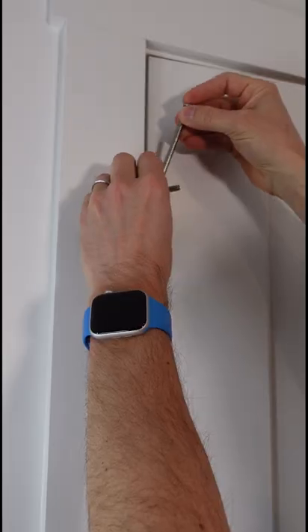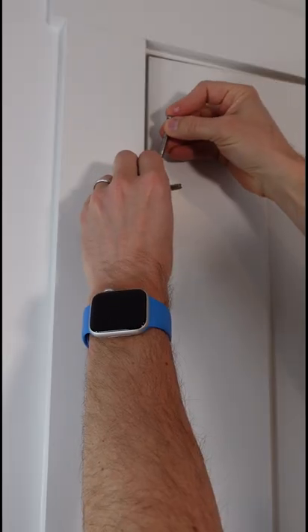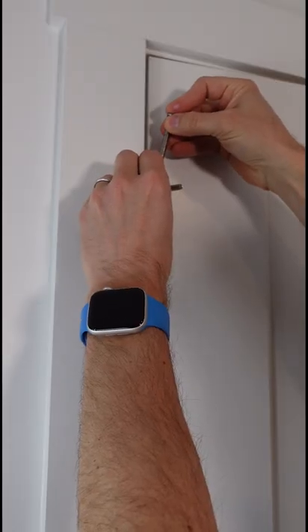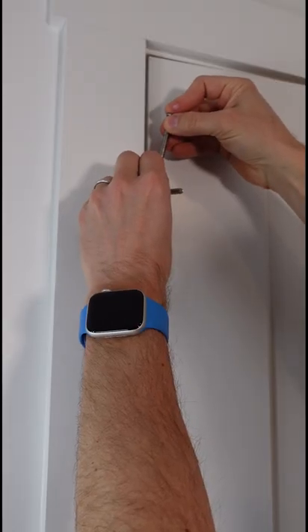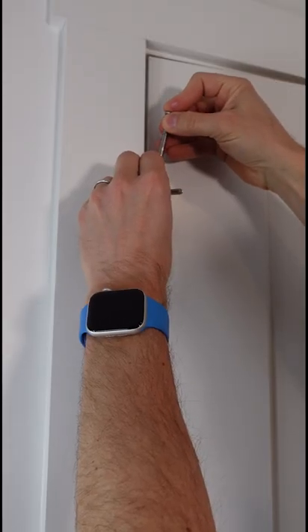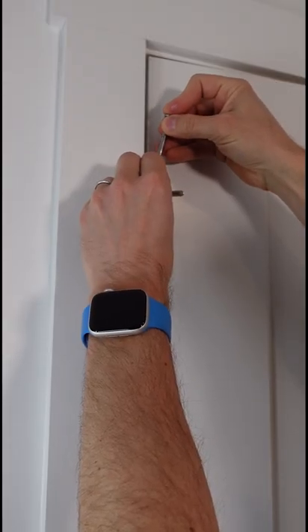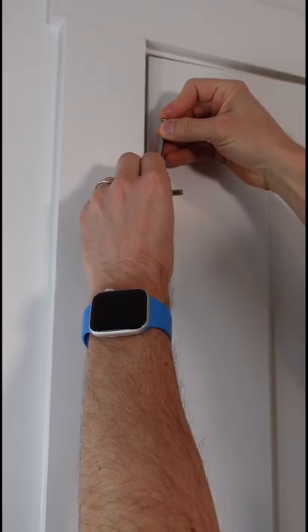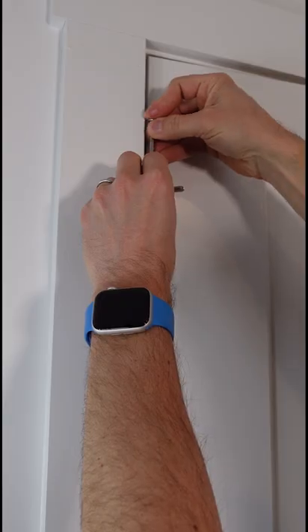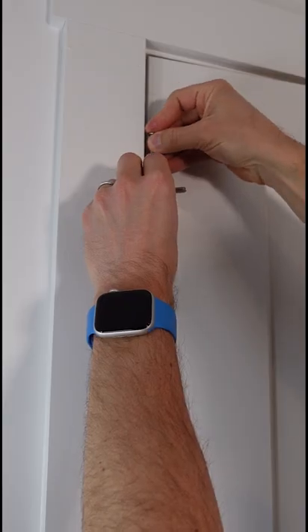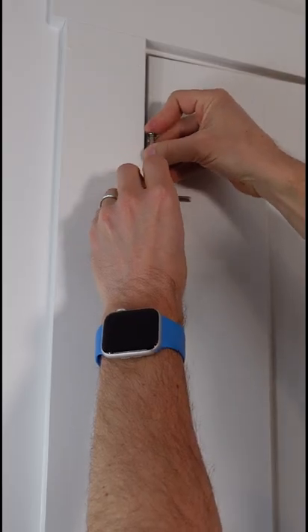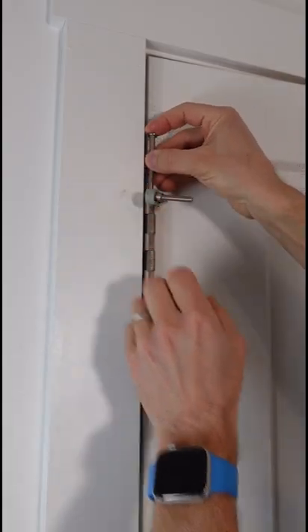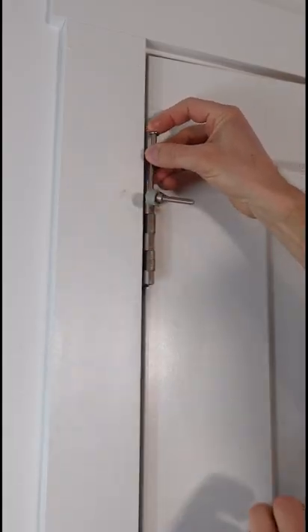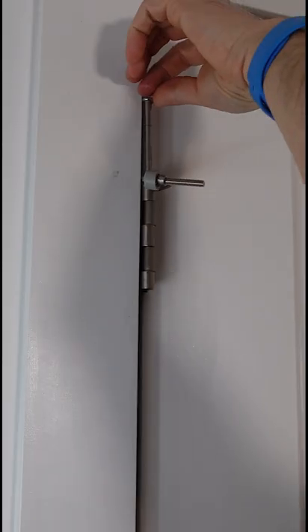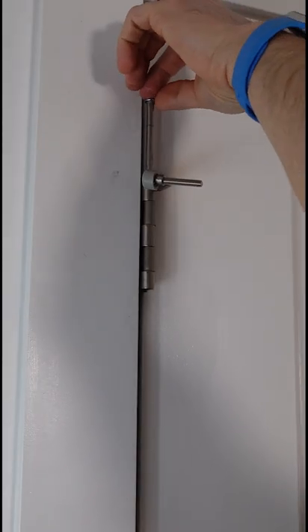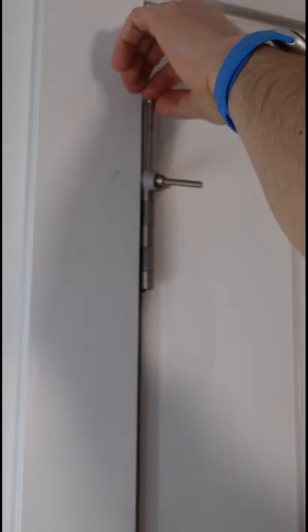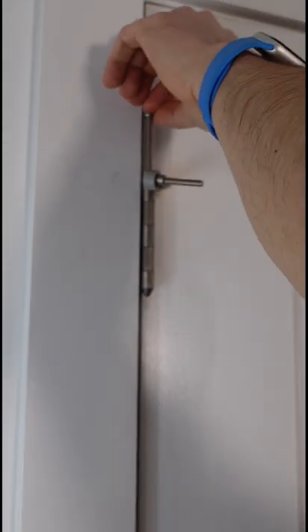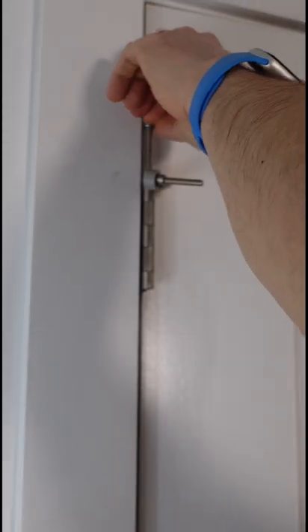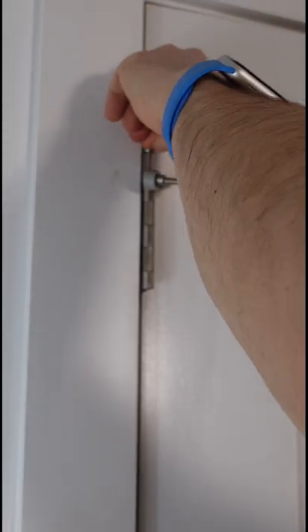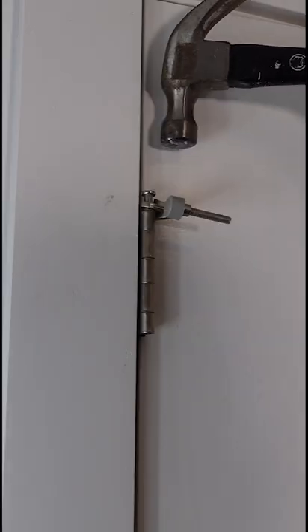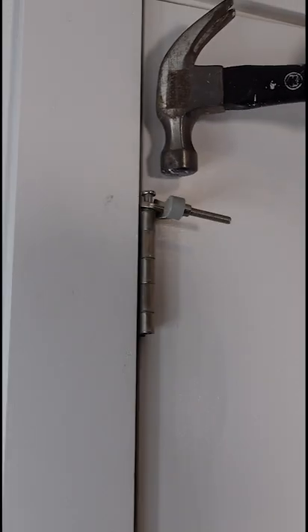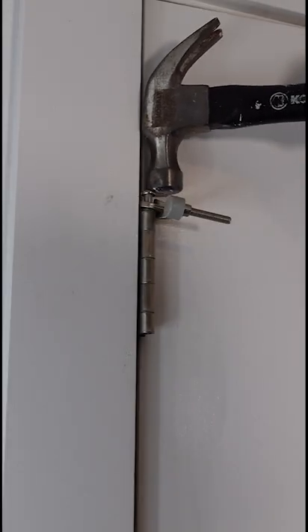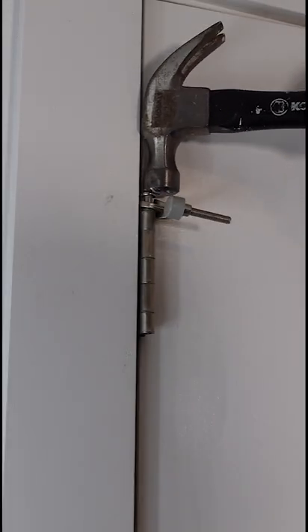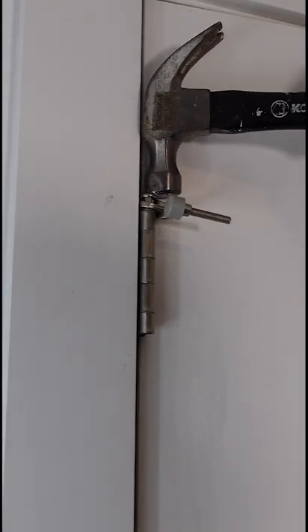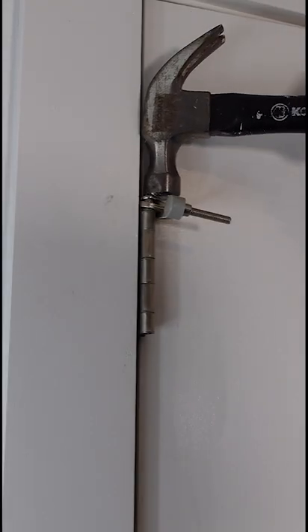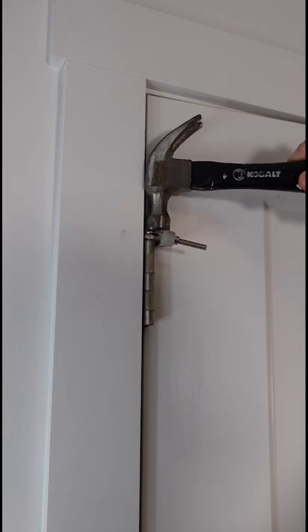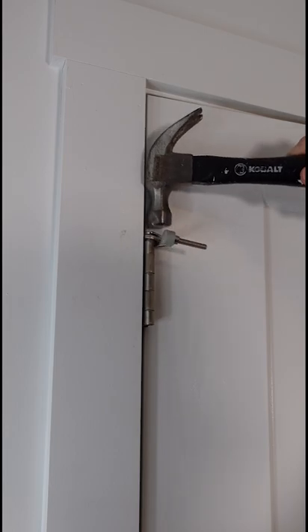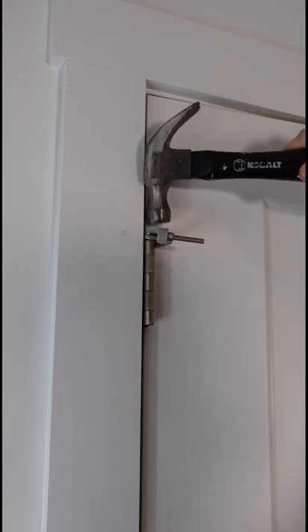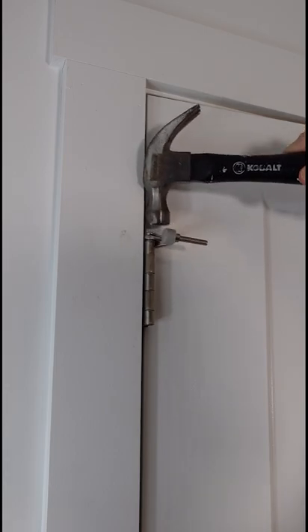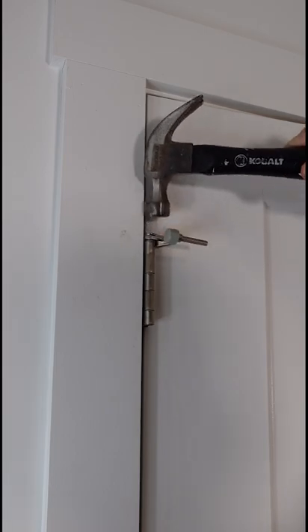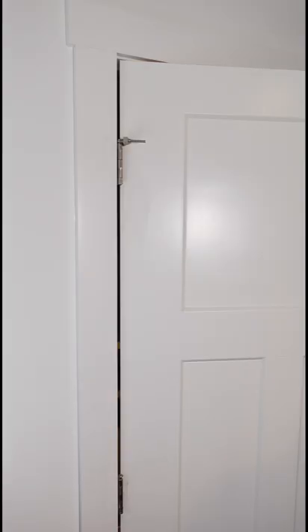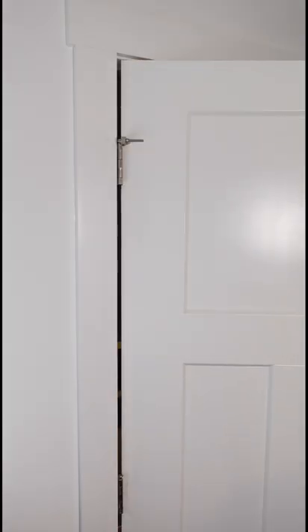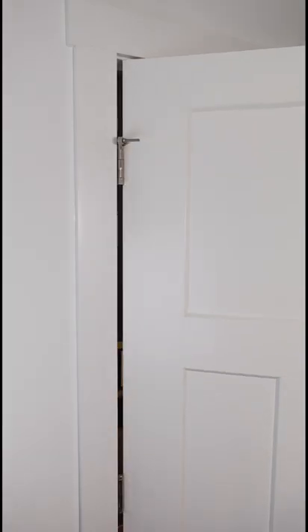Once that's nice and lubed up, put it in the top of the door hinge. Get that baby down inside all the way. Hammer it down, tap it down until it's in. And then give it a whirl.